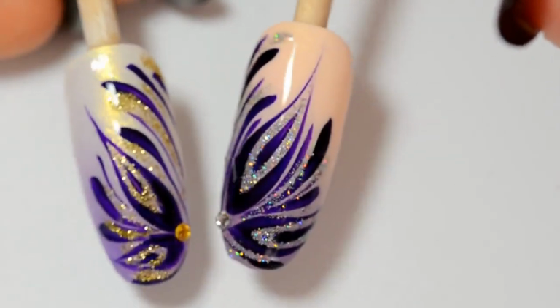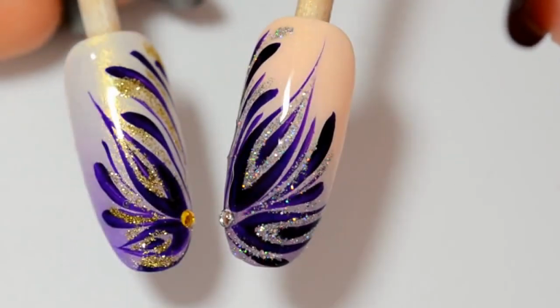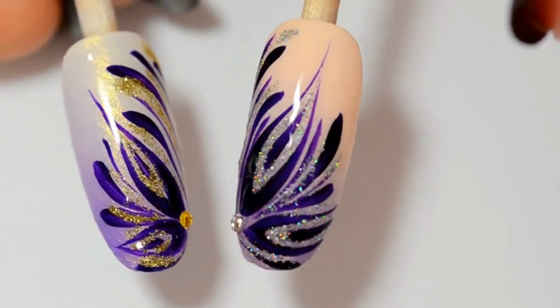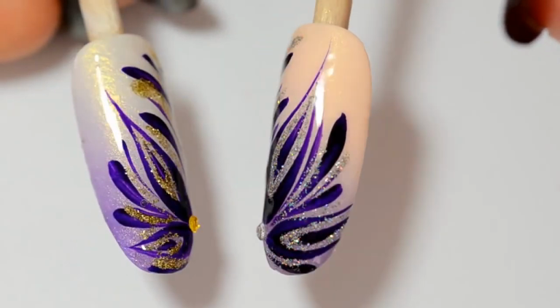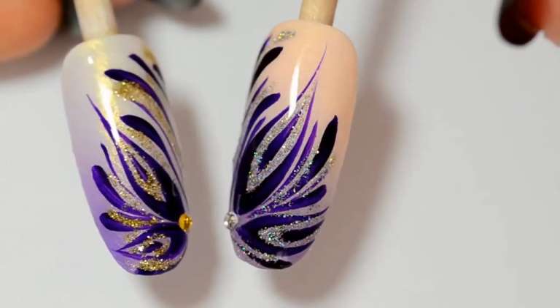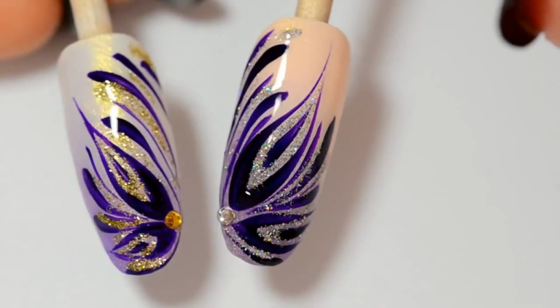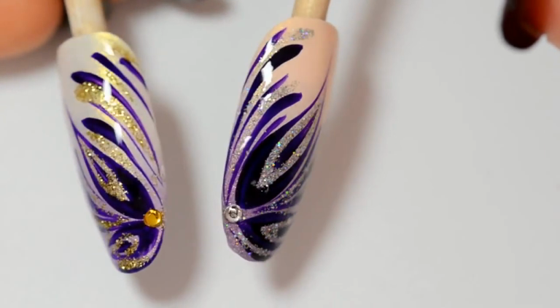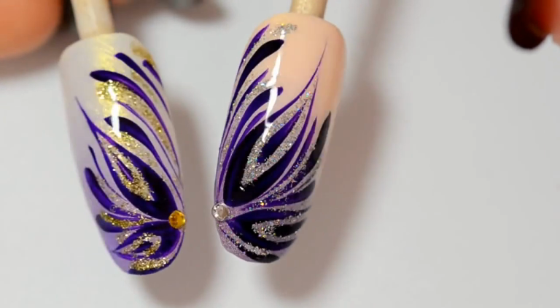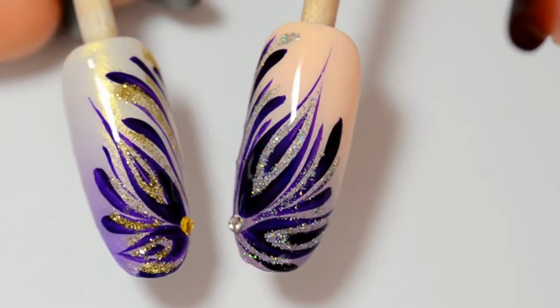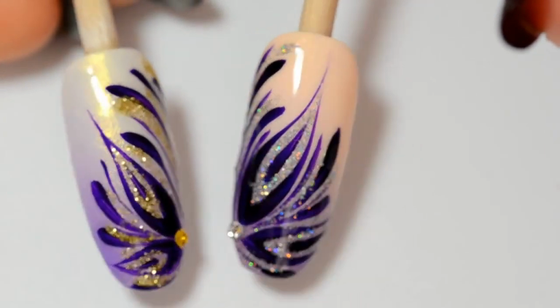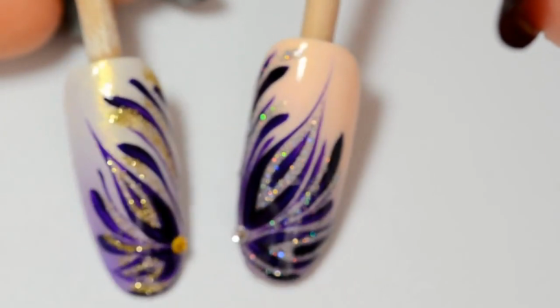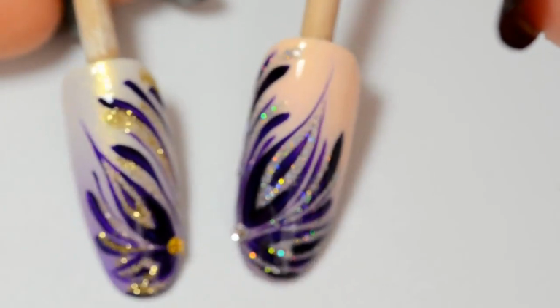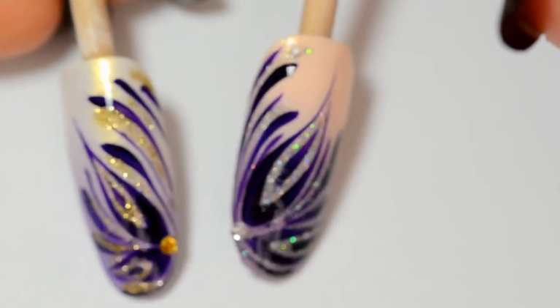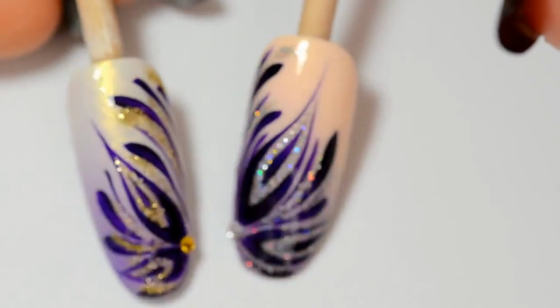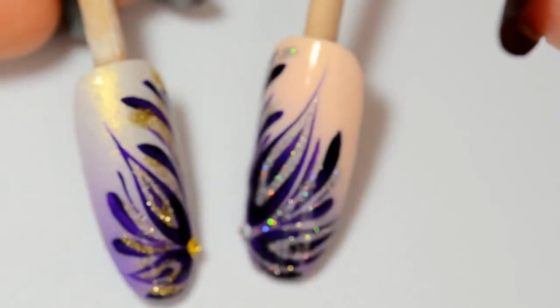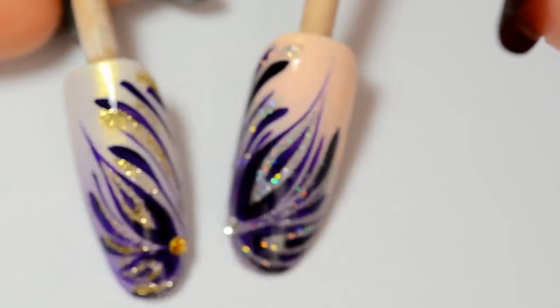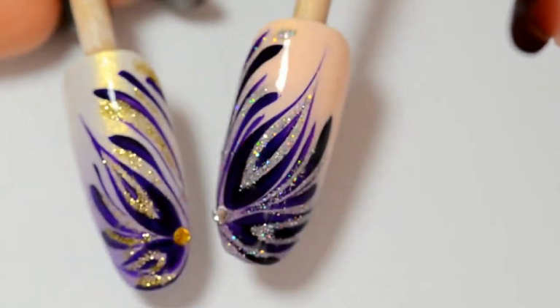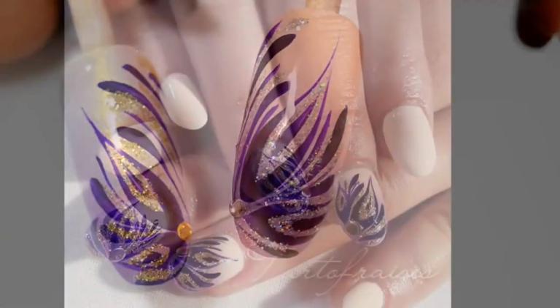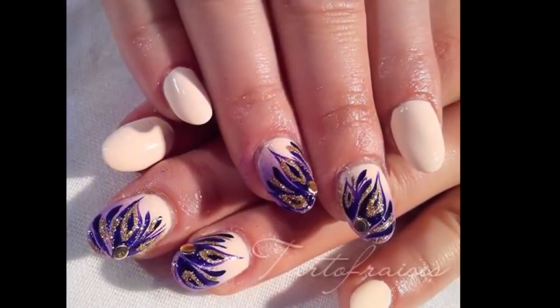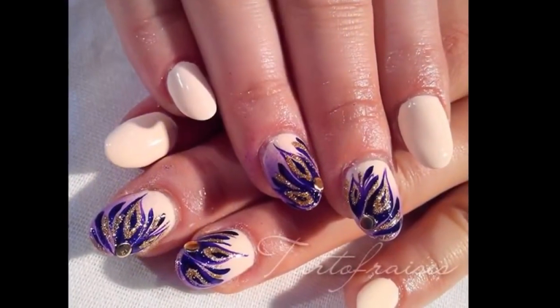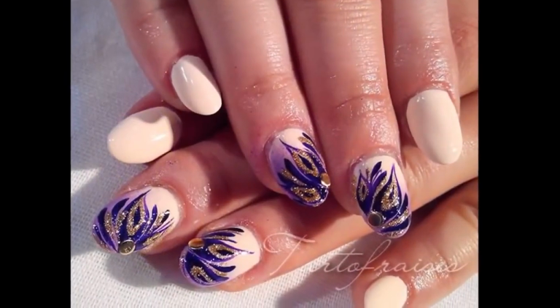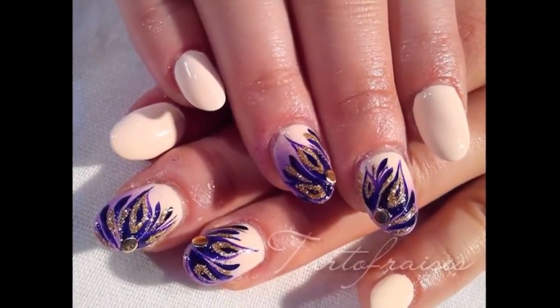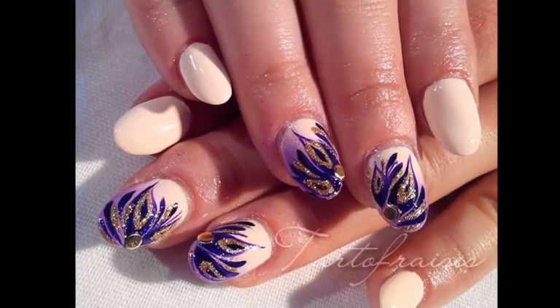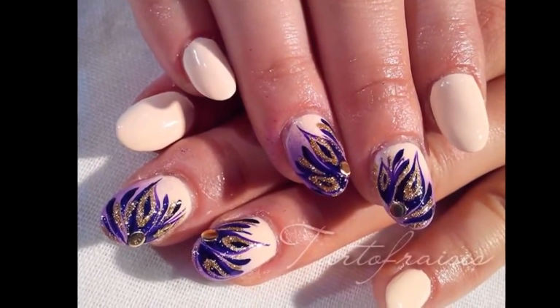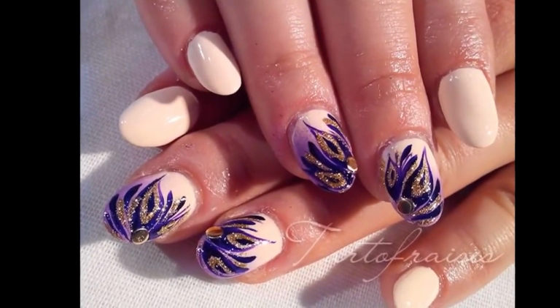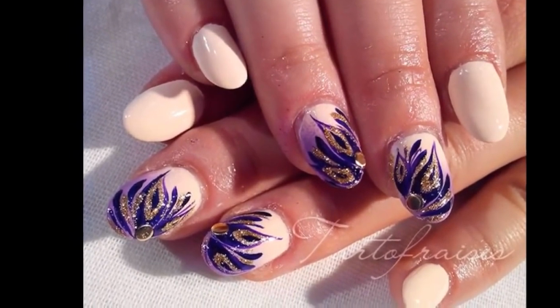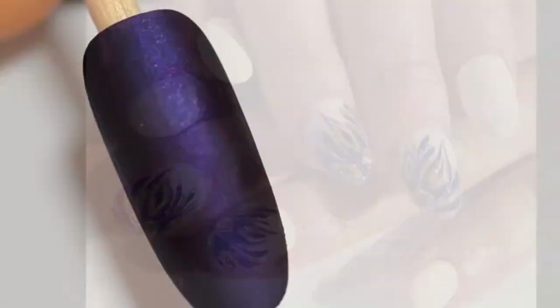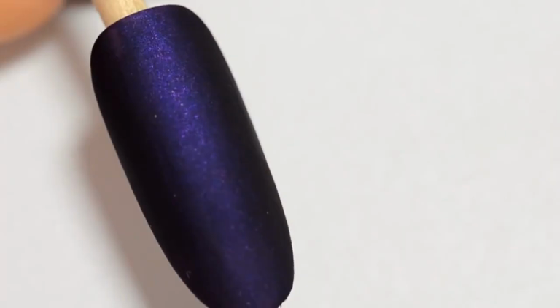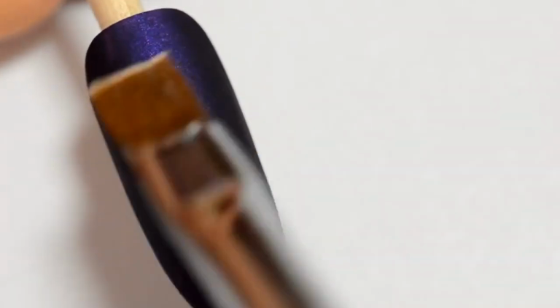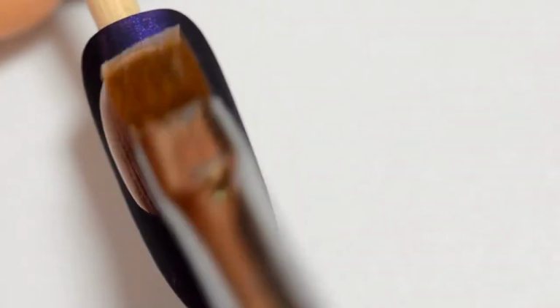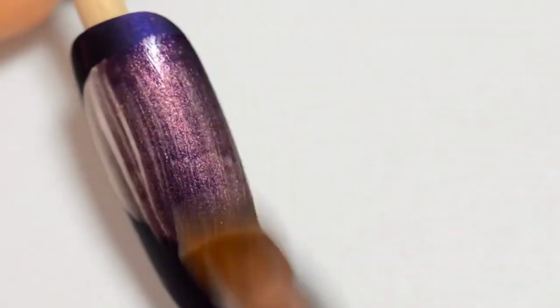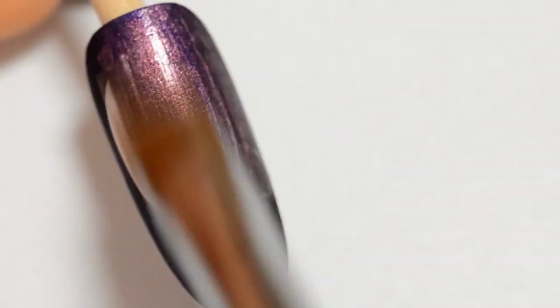Here's a golden and a silver version. It's a quick nail art — it took me only 30 minutes to do it. You can do it too. It's not that hard, you'll see.